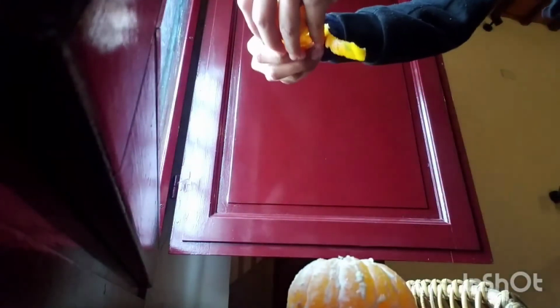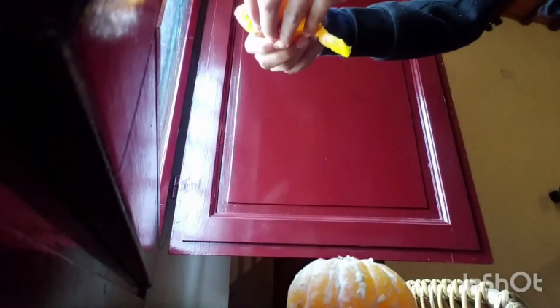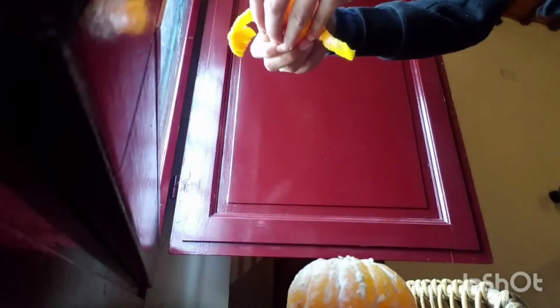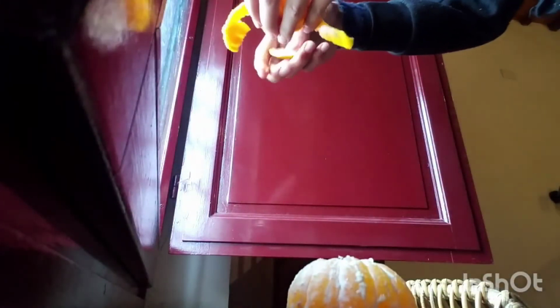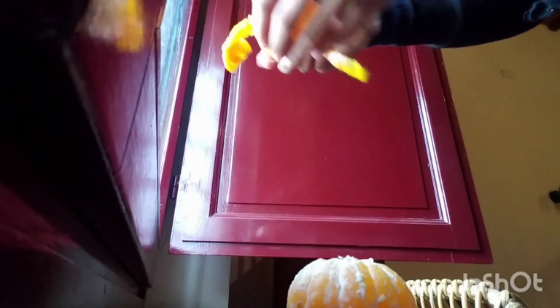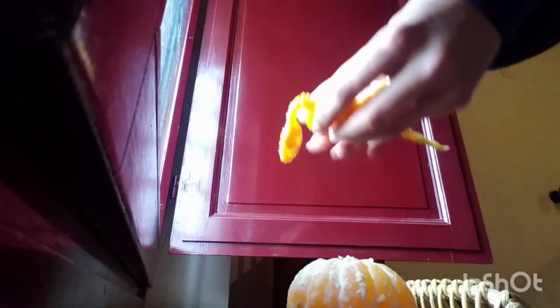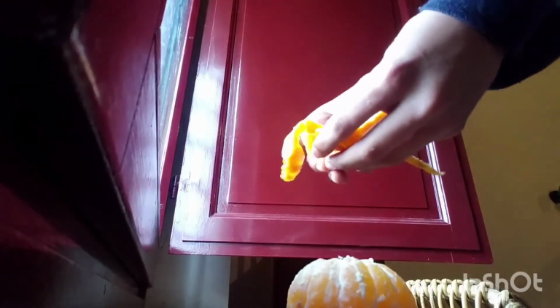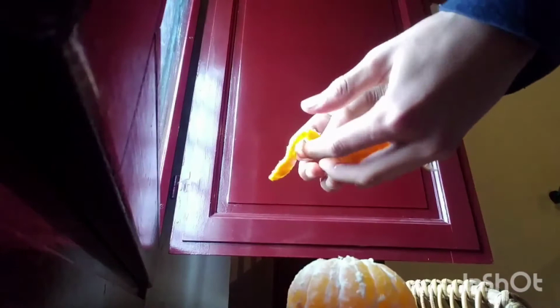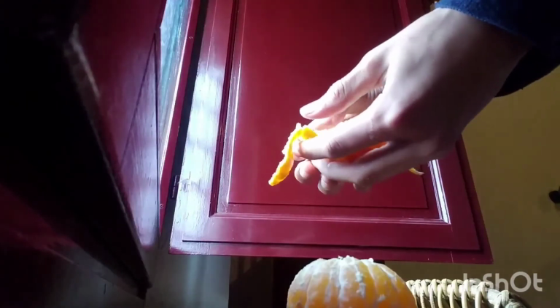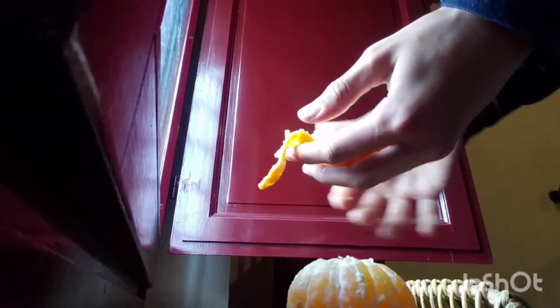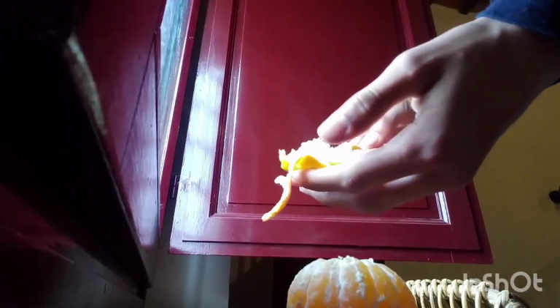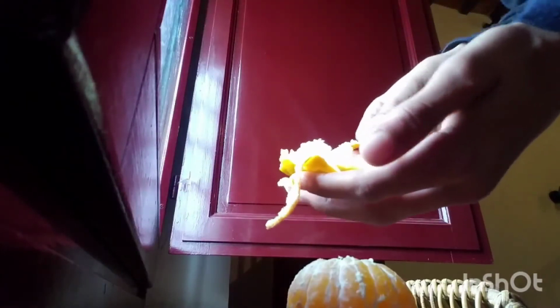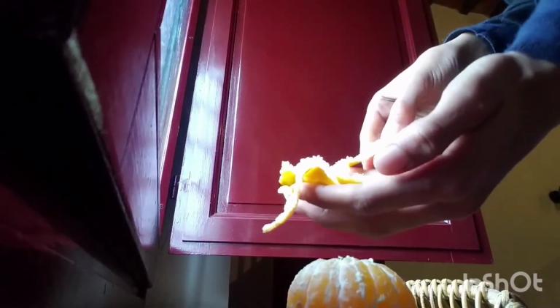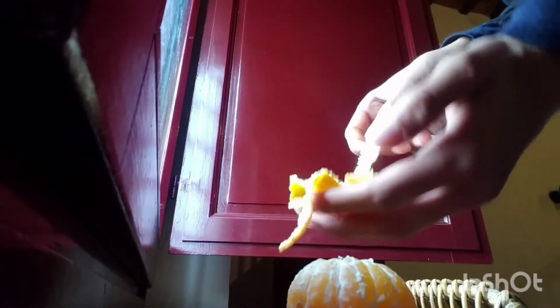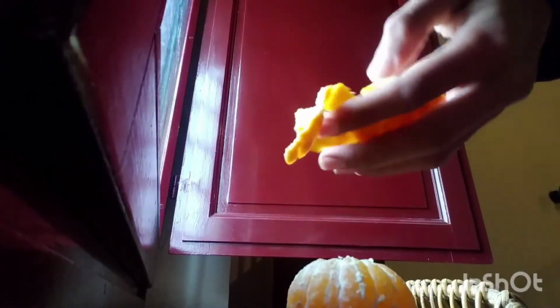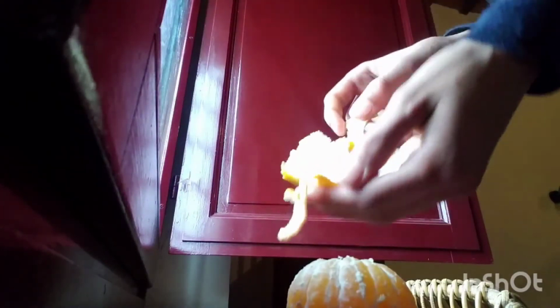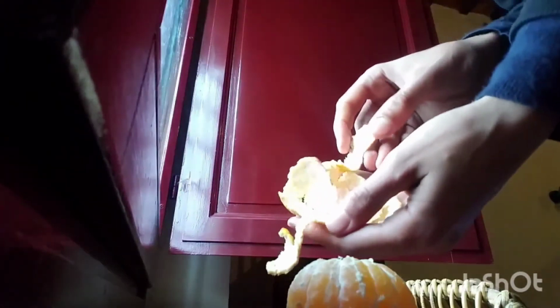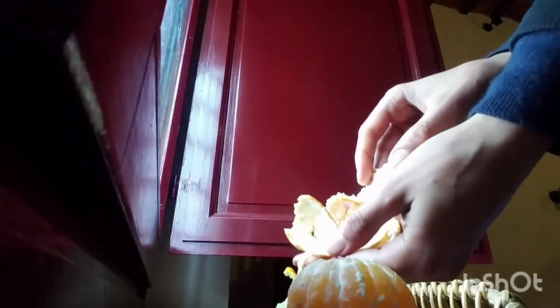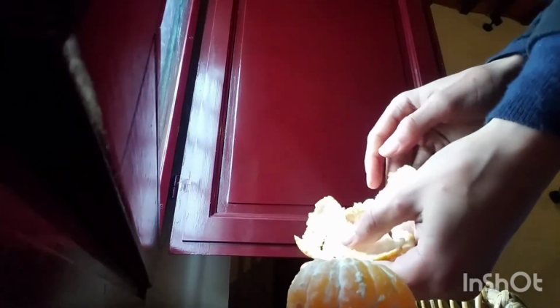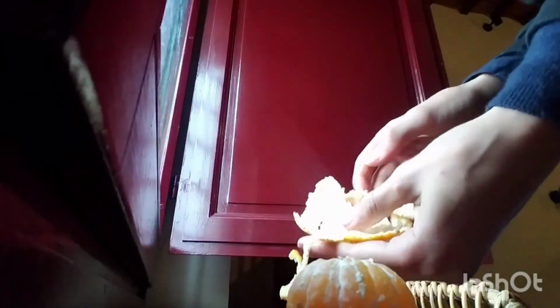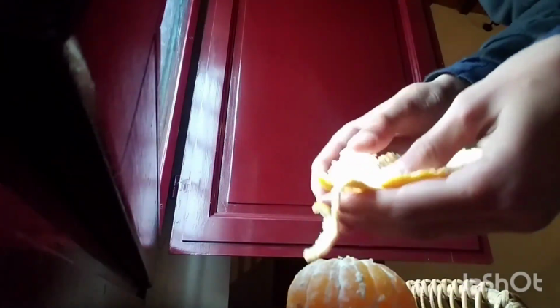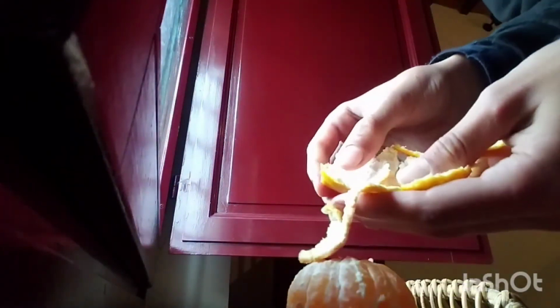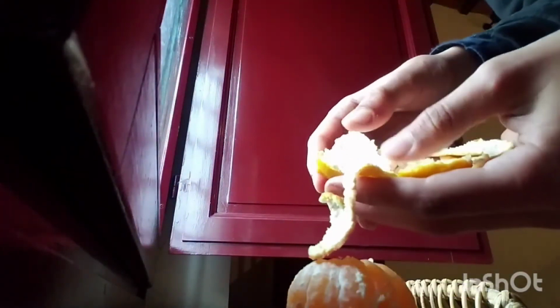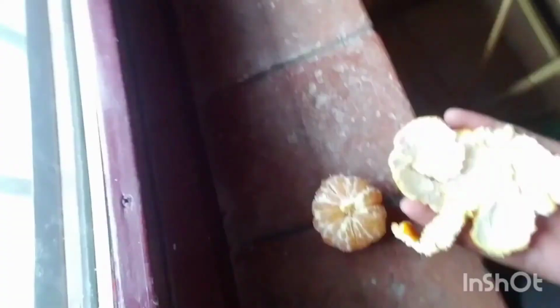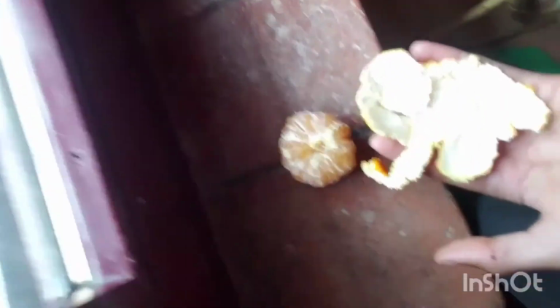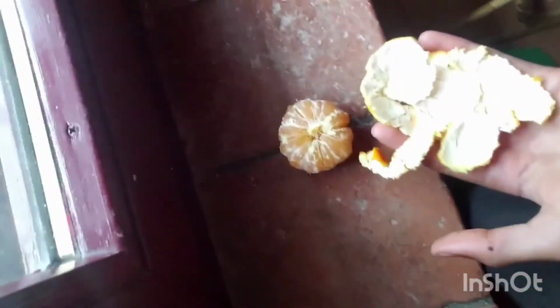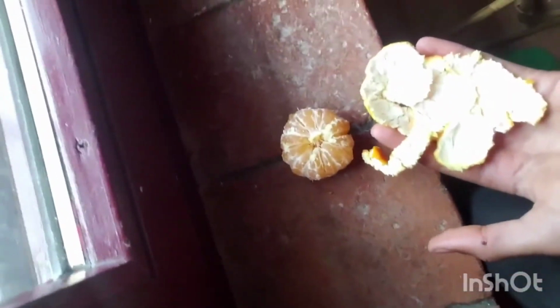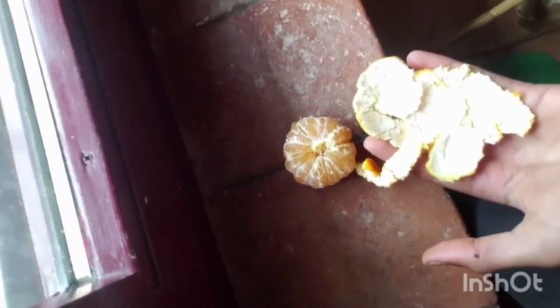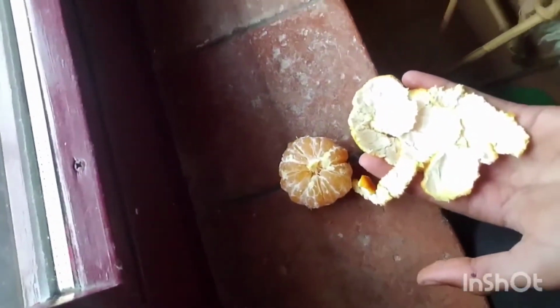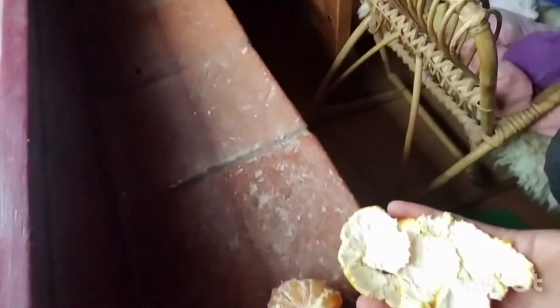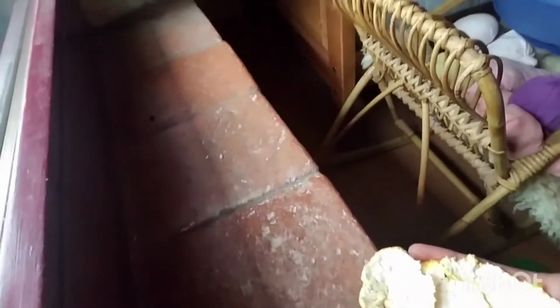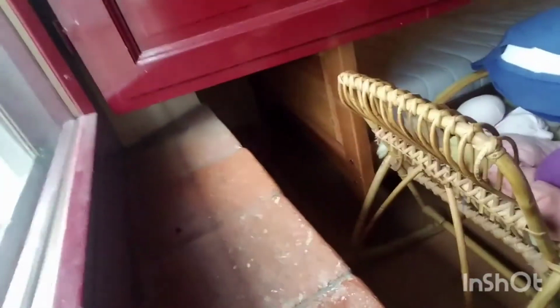You got yourself a whole peel! It's not perfectly straight, but that's what you have and you're ready to eat it.